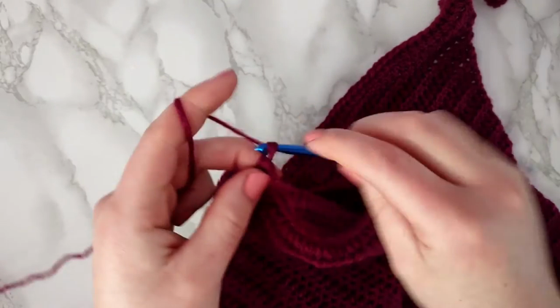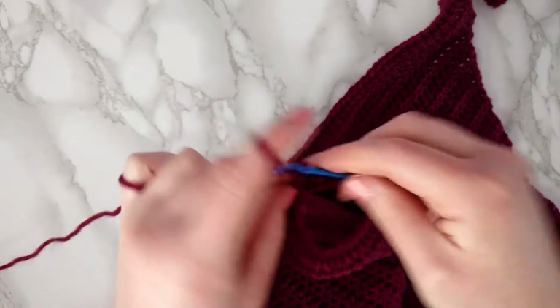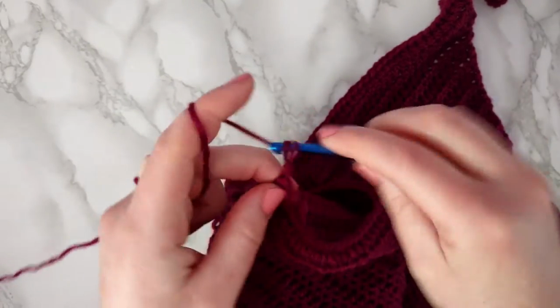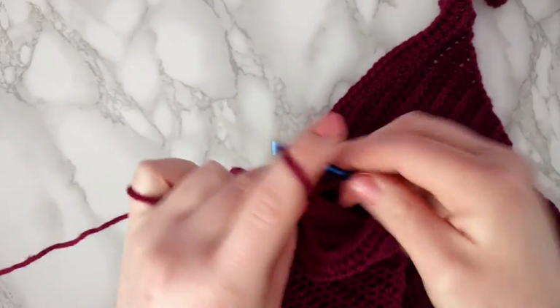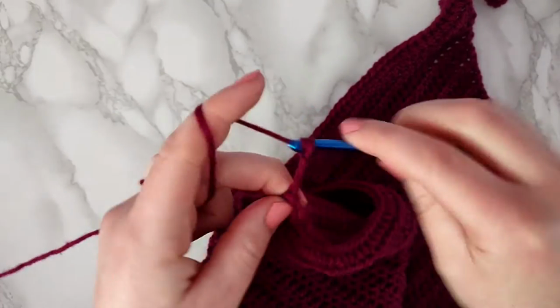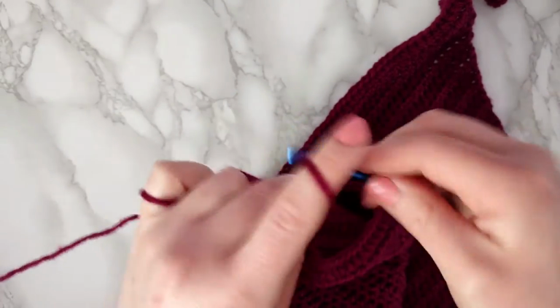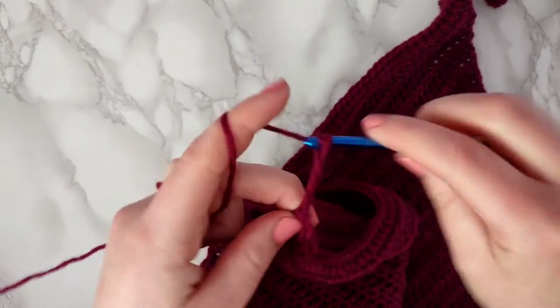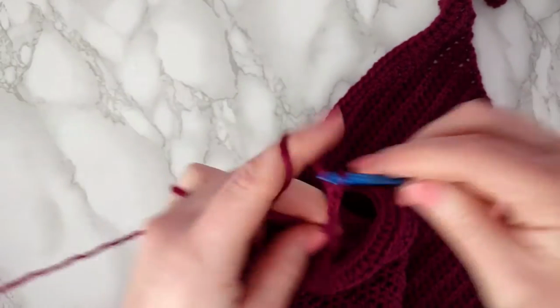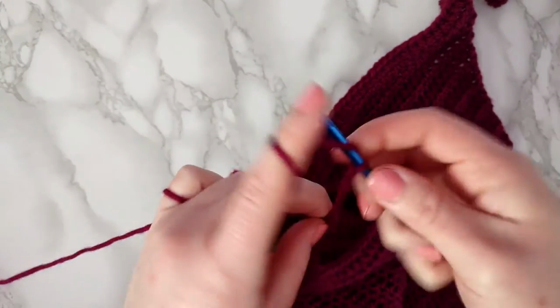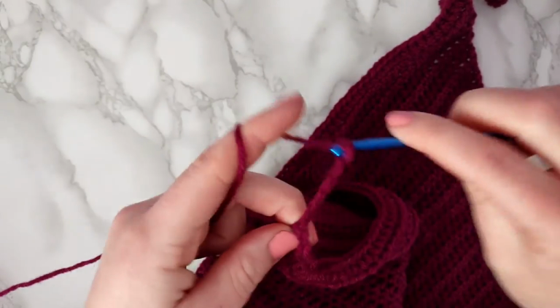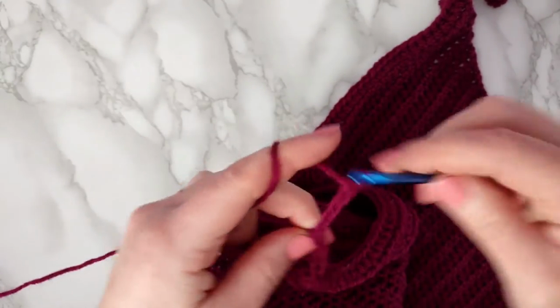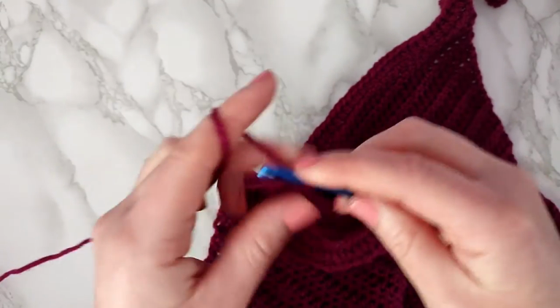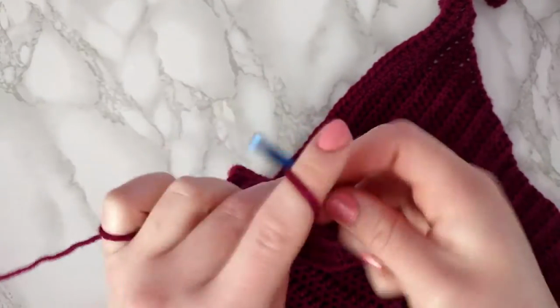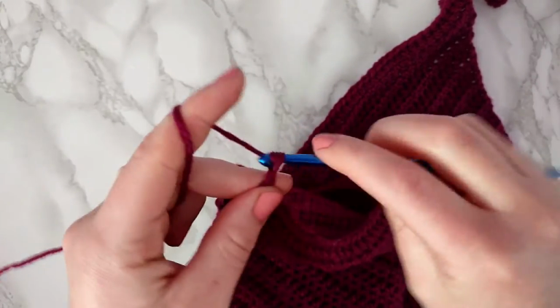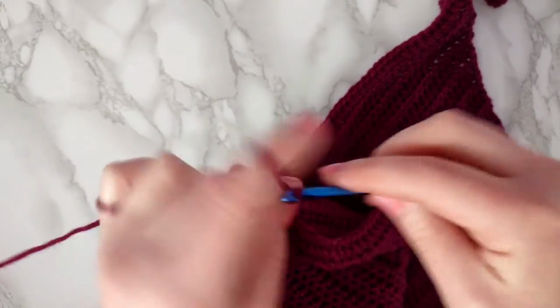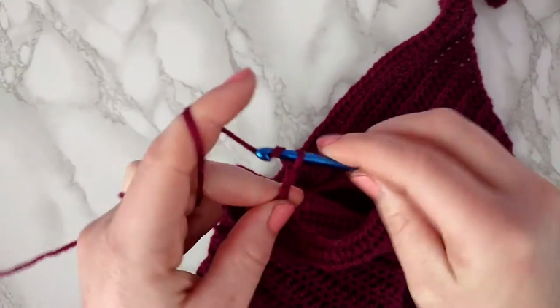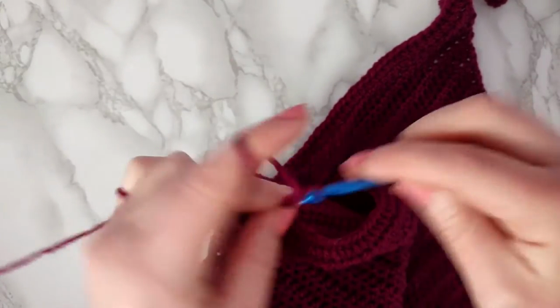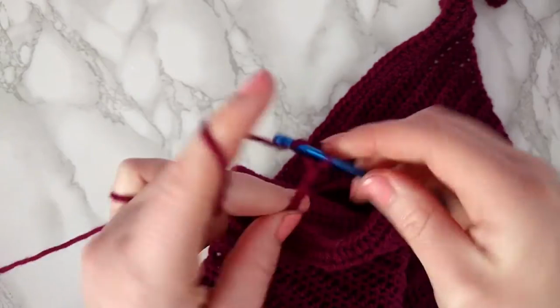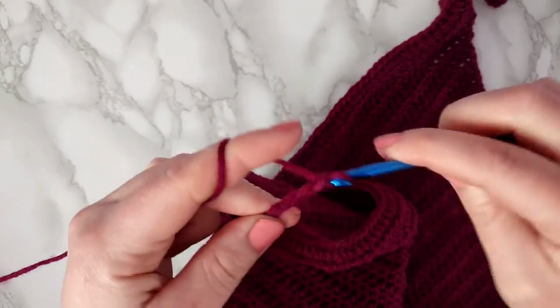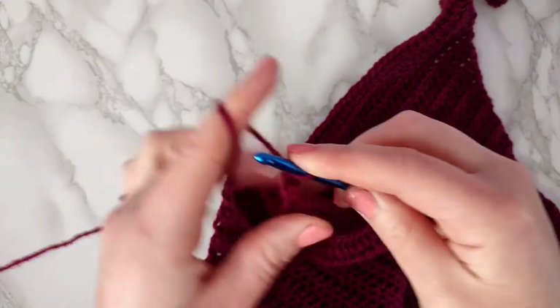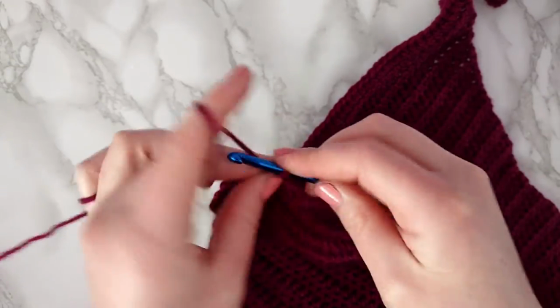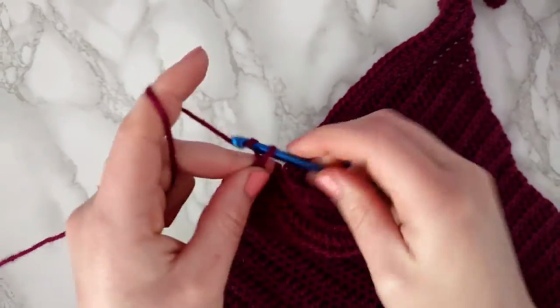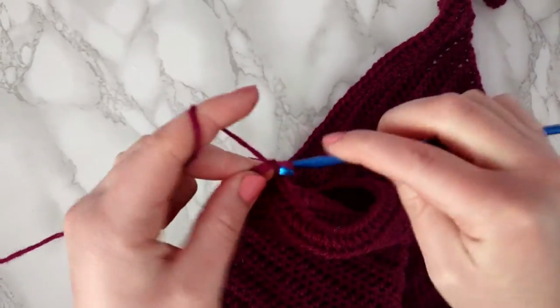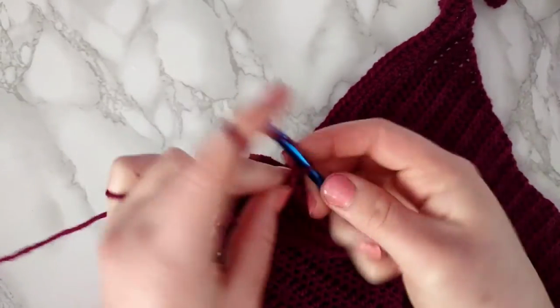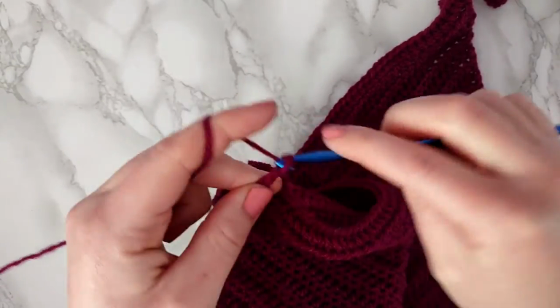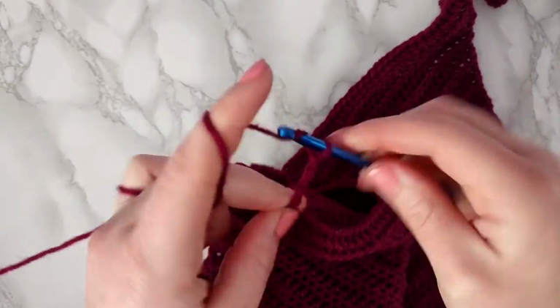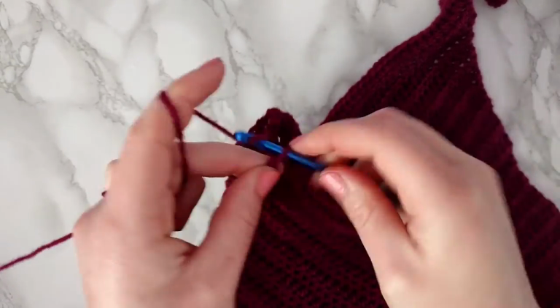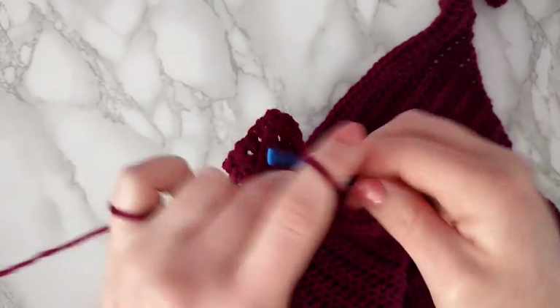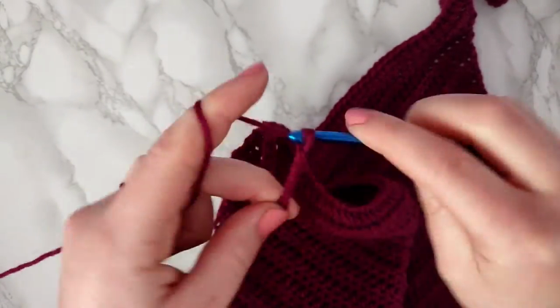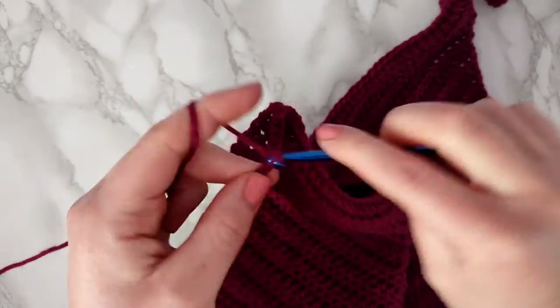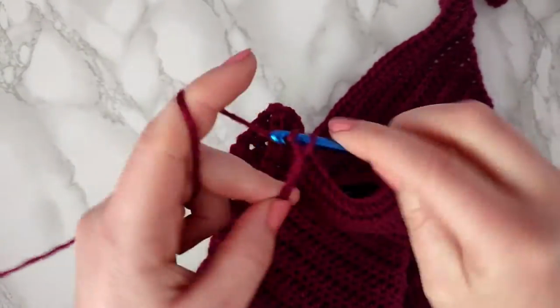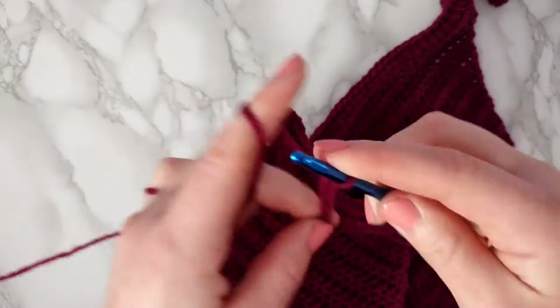Okay, with that row done we're going to — you guessed it — chain 26. And then we're going to do 15 single crochets and then 10 half double crochets.